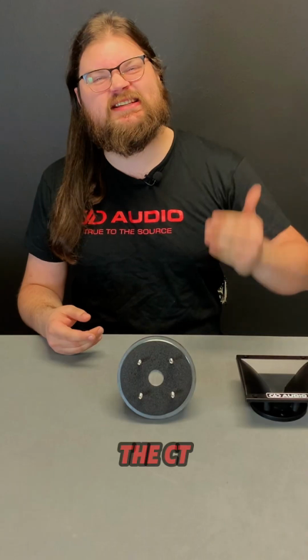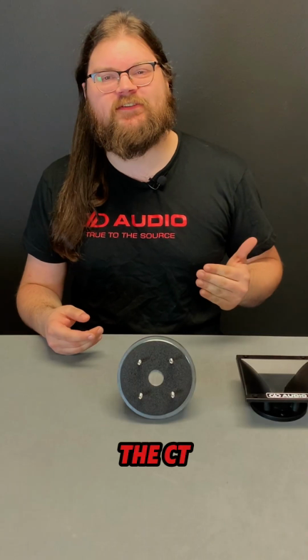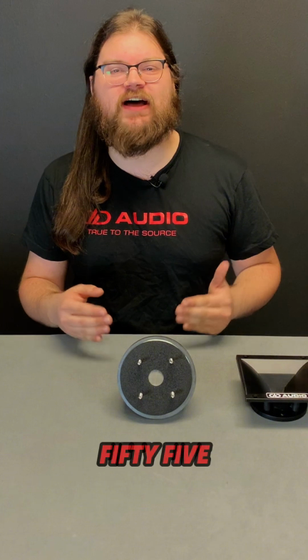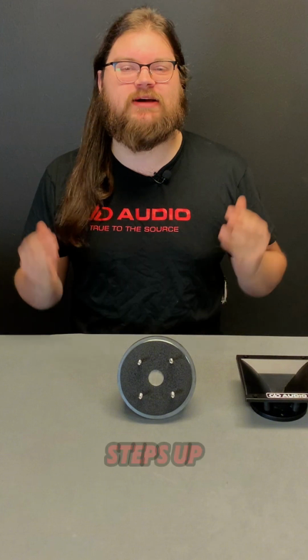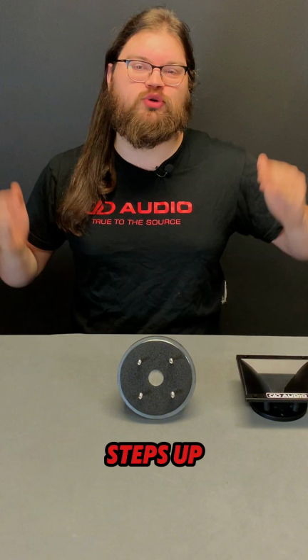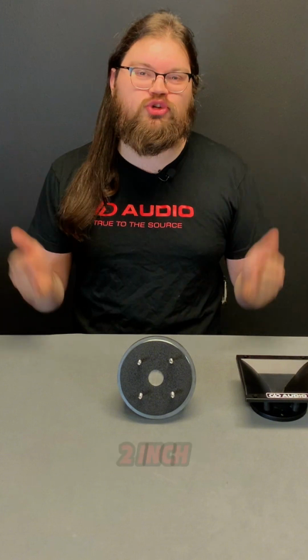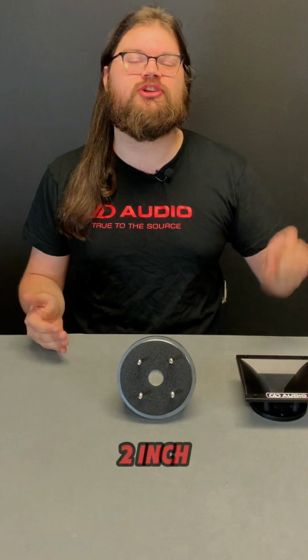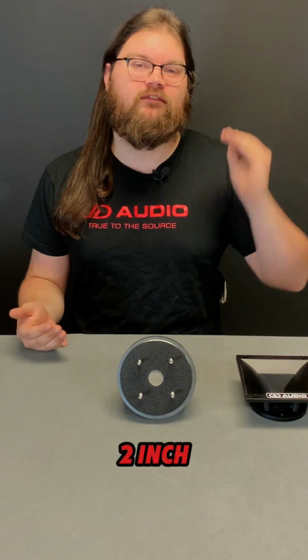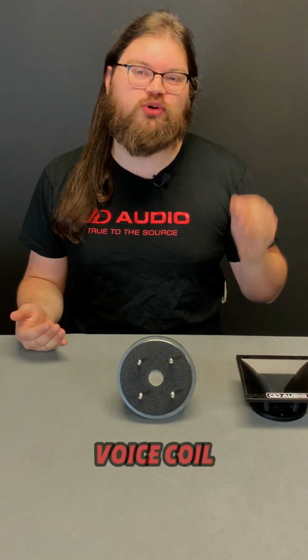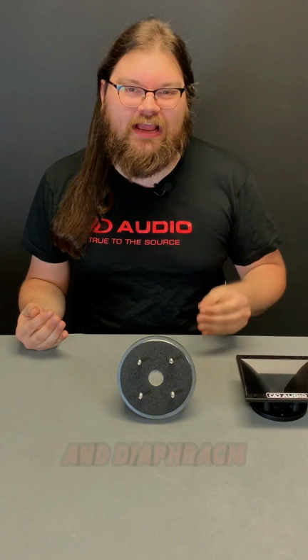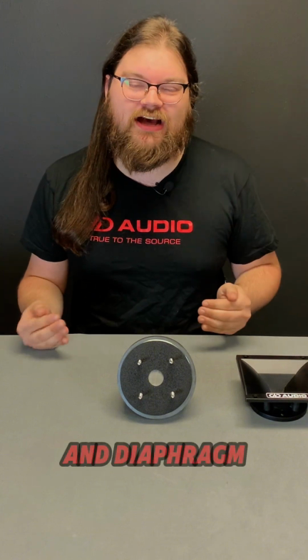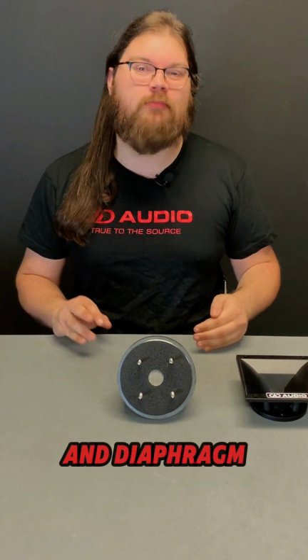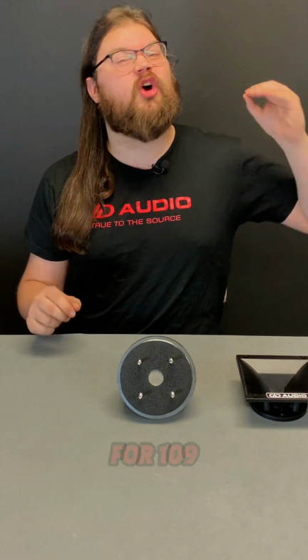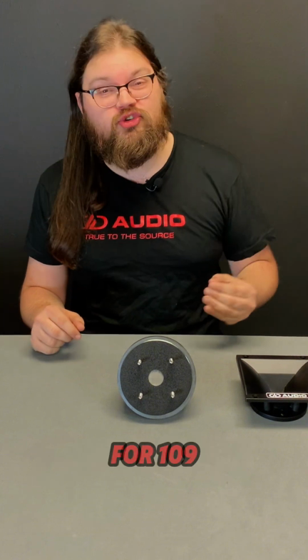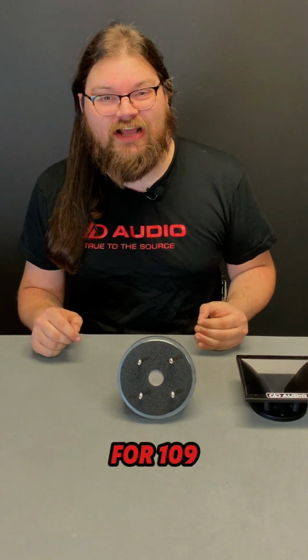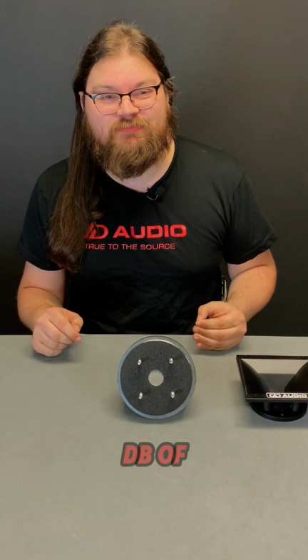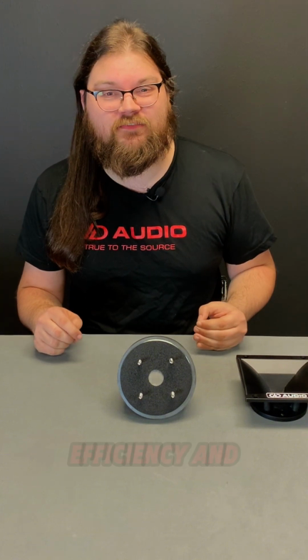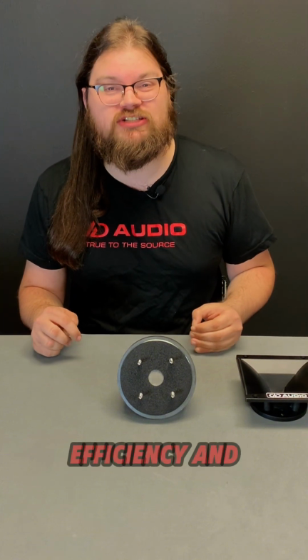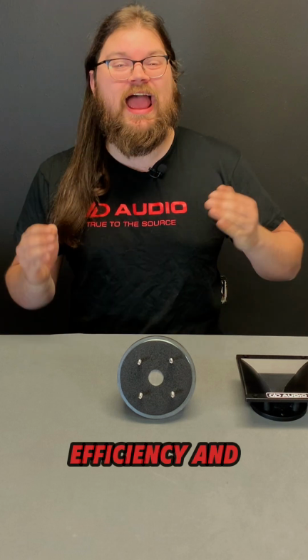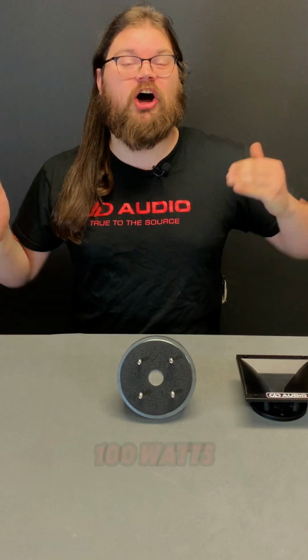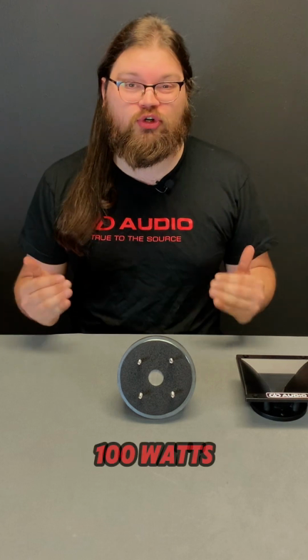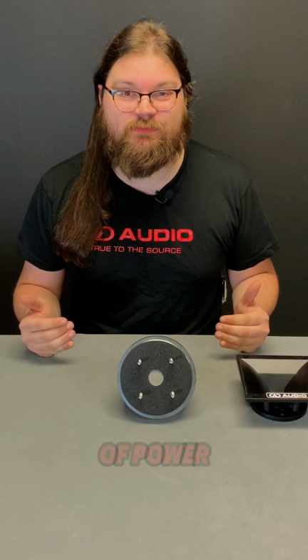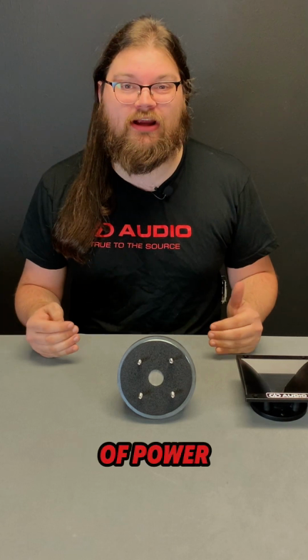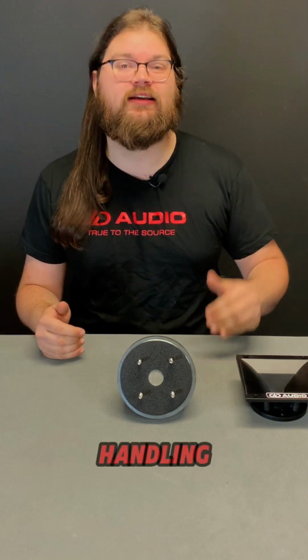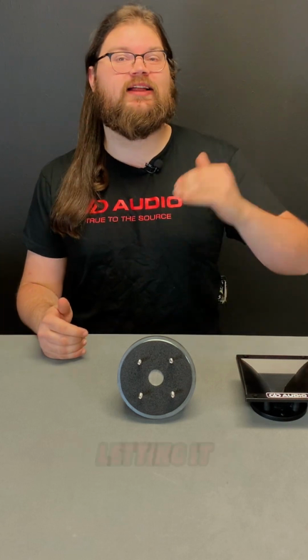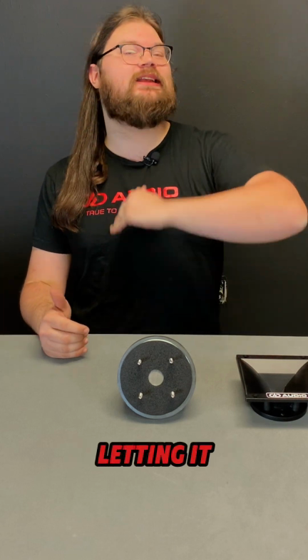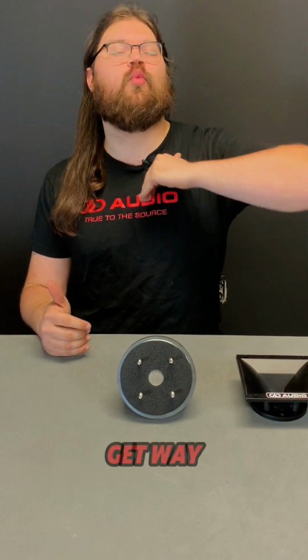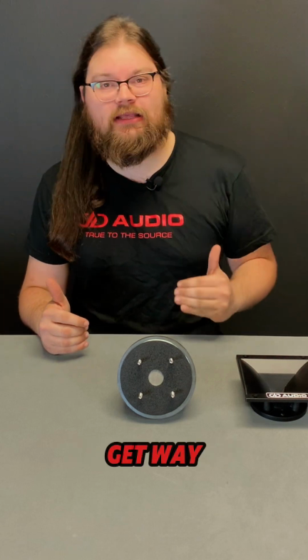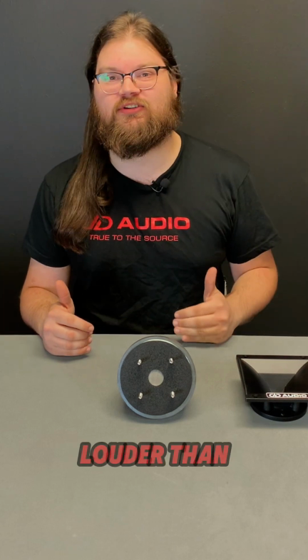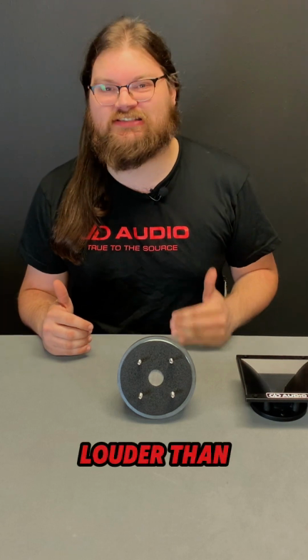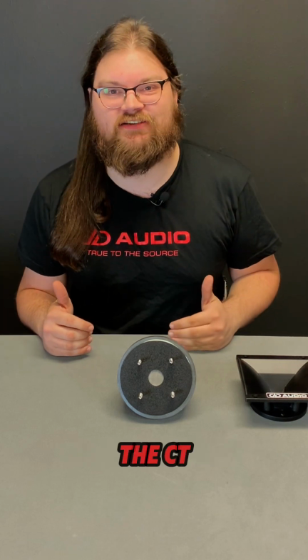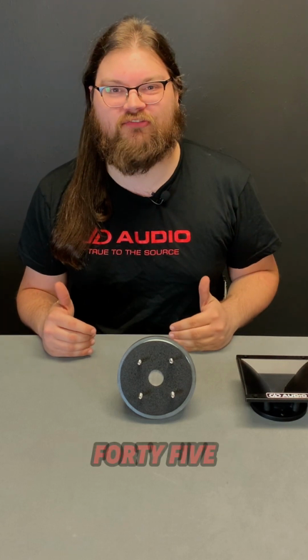The CT55 steps up to a 2-inch voice coil and diaphragm for 109 dB of efficiency and 100 watts of power handling, letting it get way louder than the CT45.